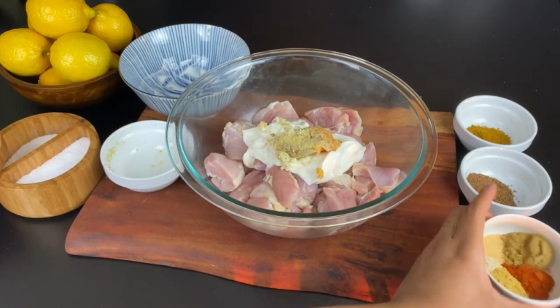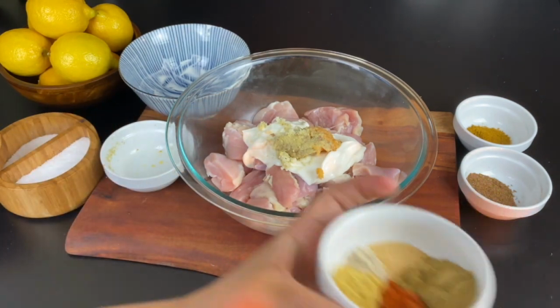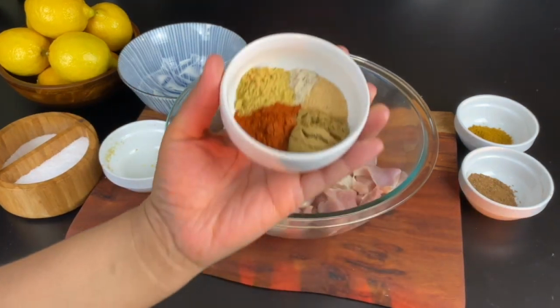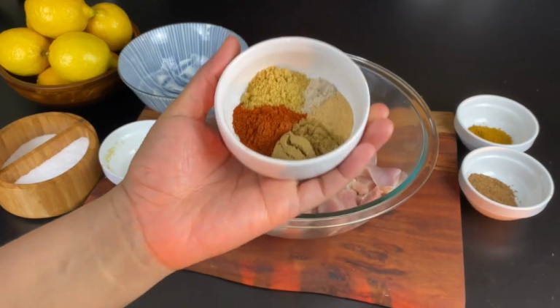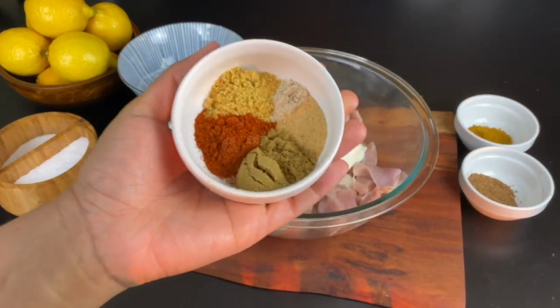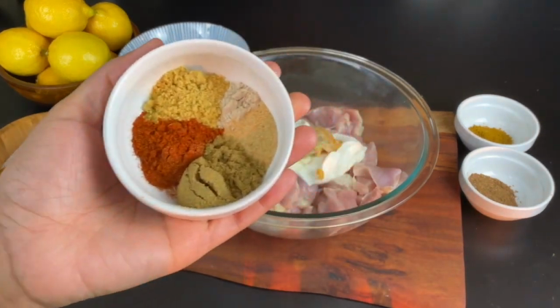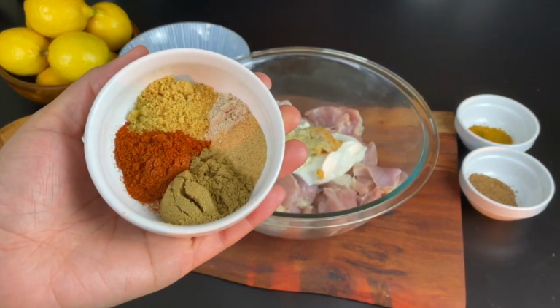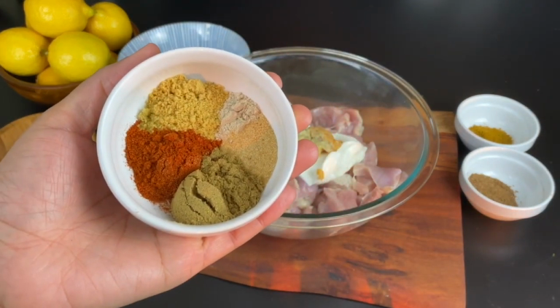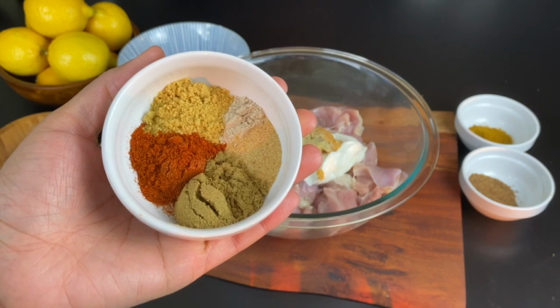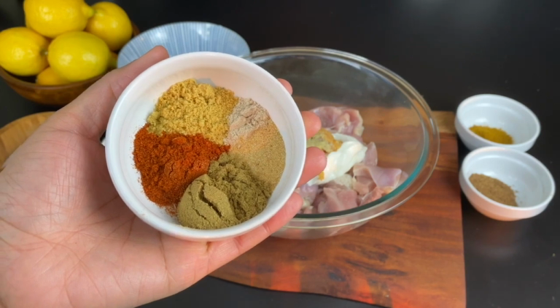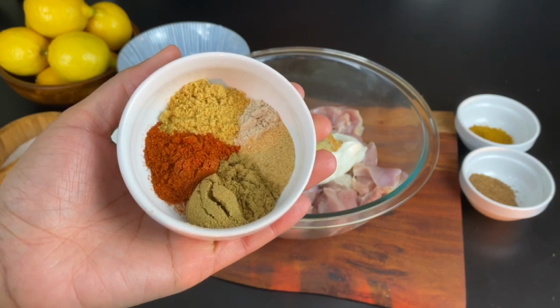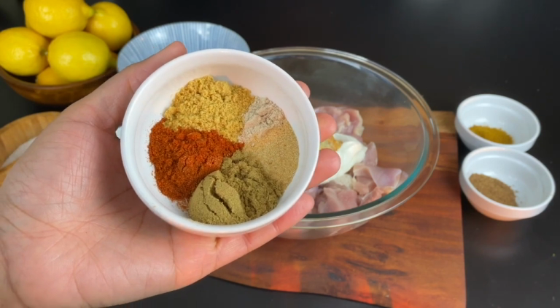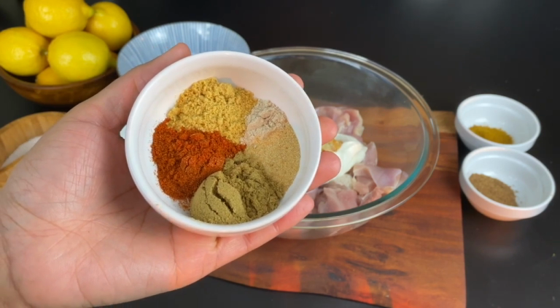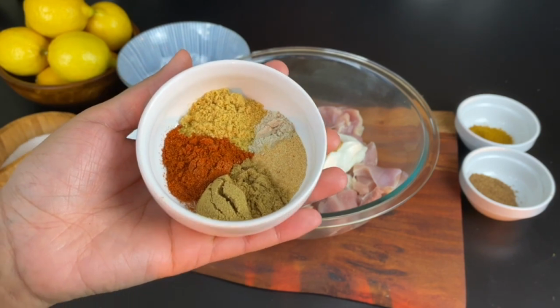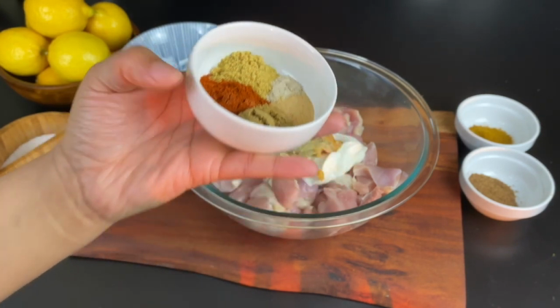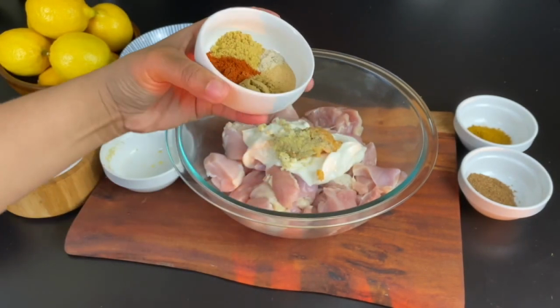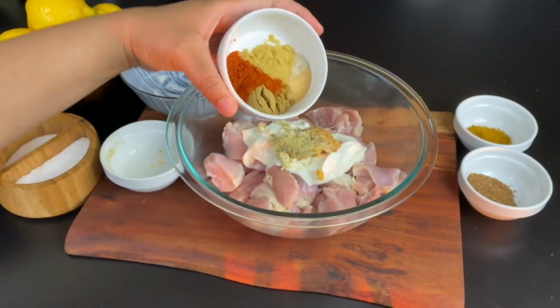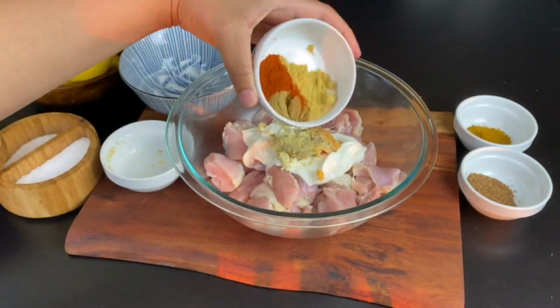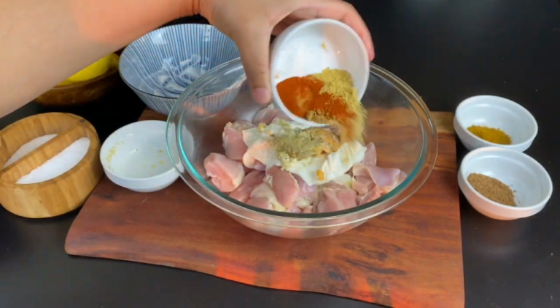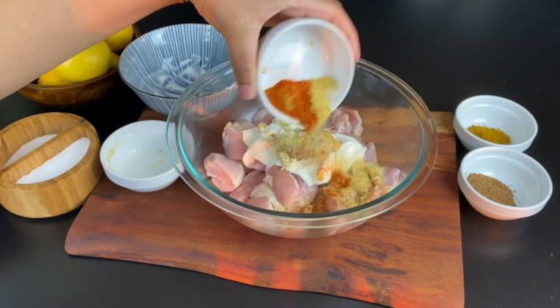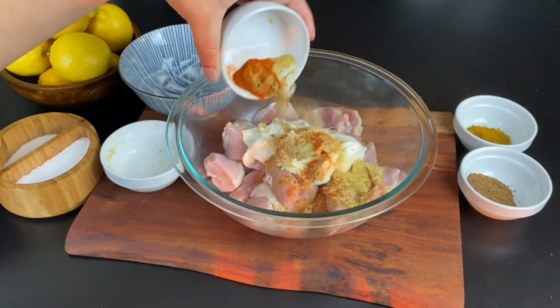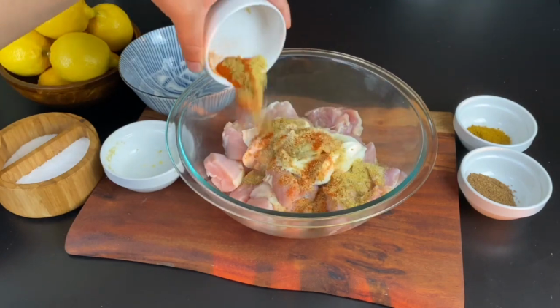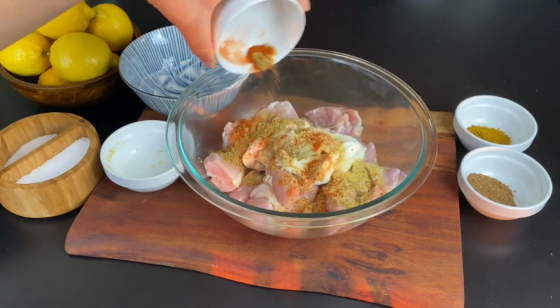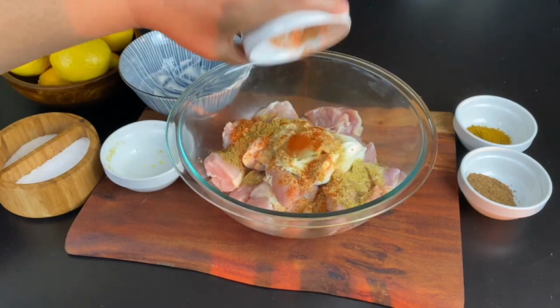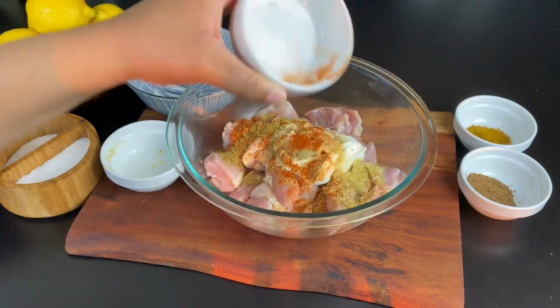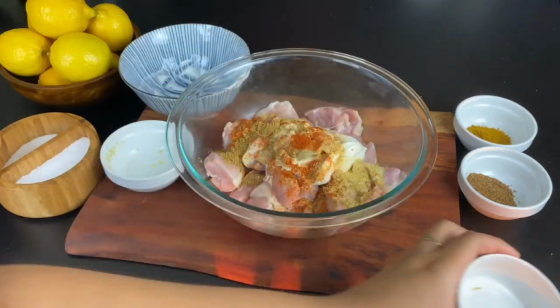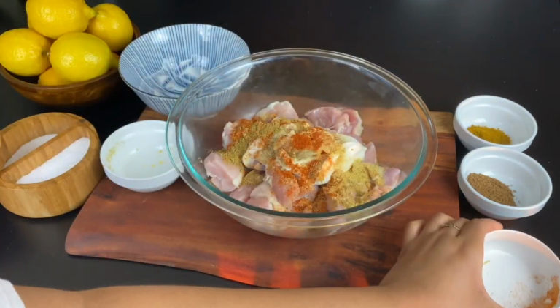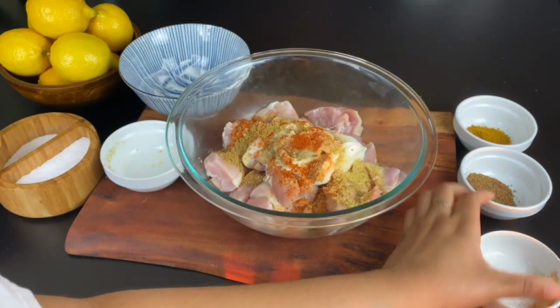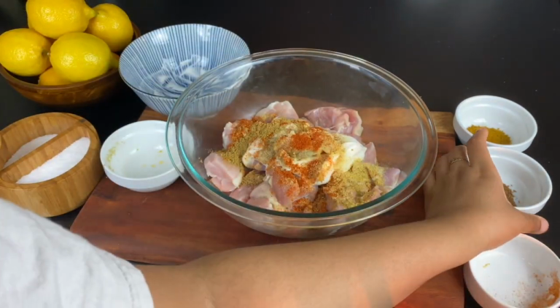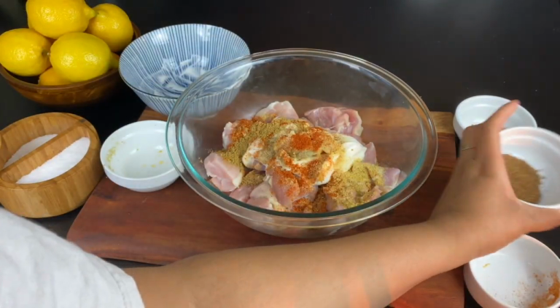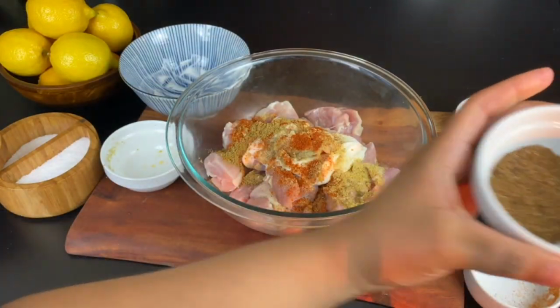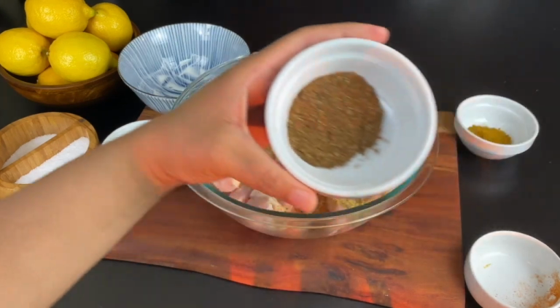For my spices, these are so easy to find: some chicken bouillon, garlic powder, coriander, chili powder, and a little bit of white pepper. For the chili powder, if you like it spicy use cayenne; if you want it a little milder, then use paprika.